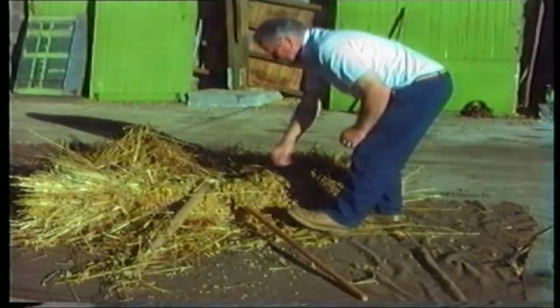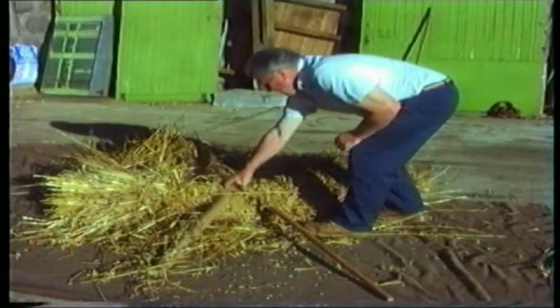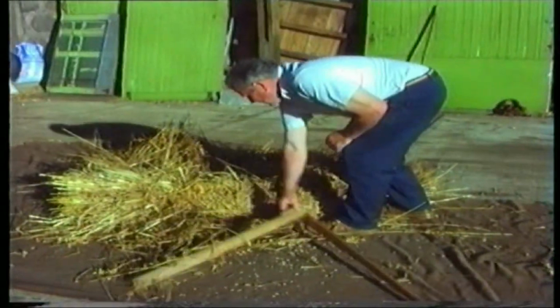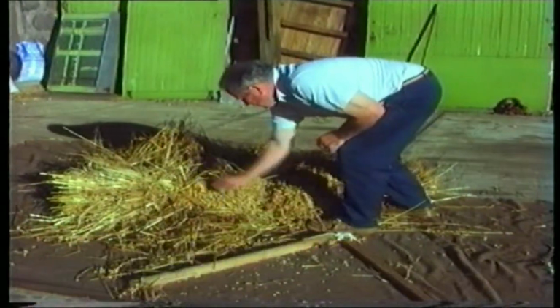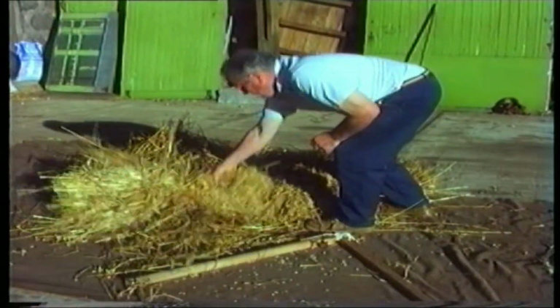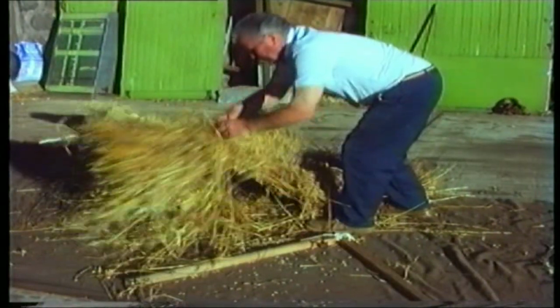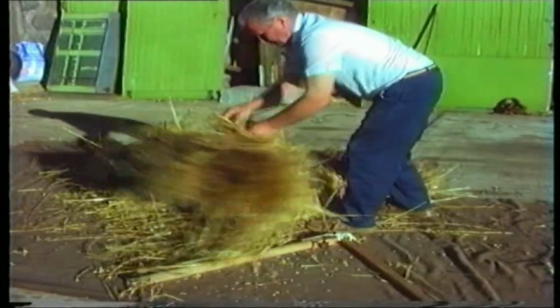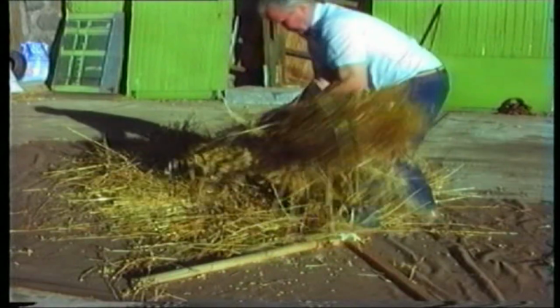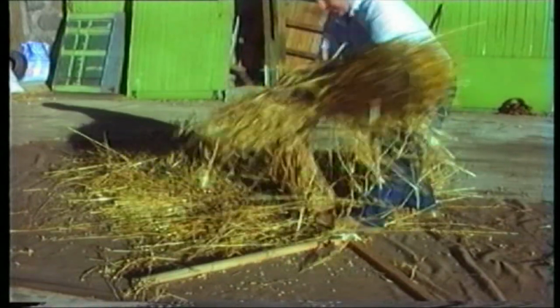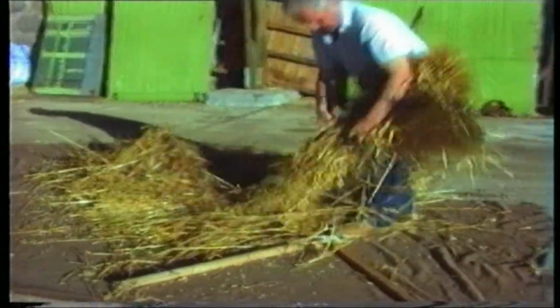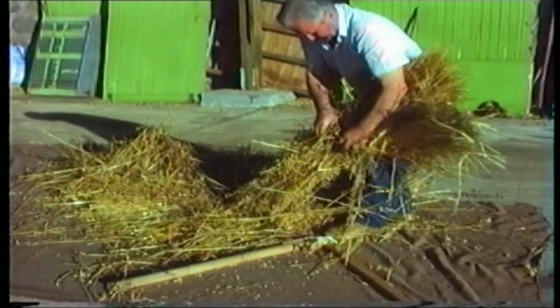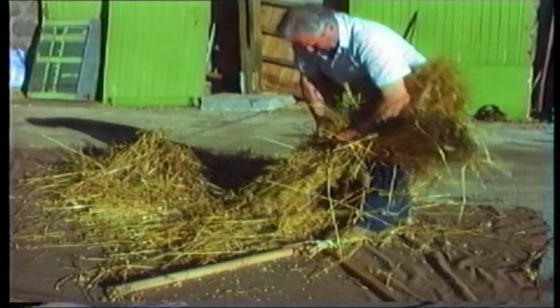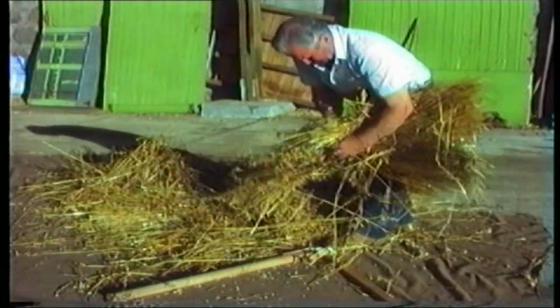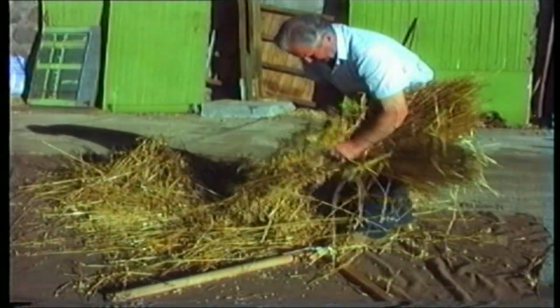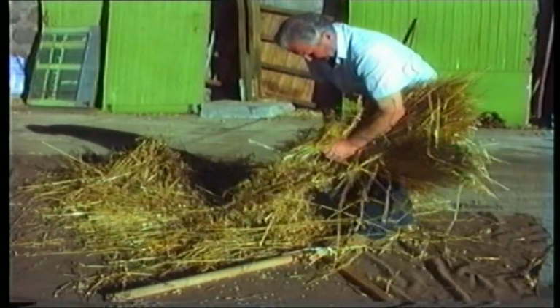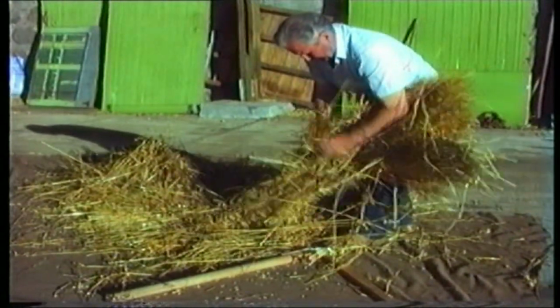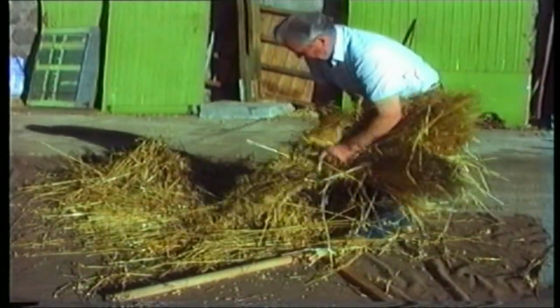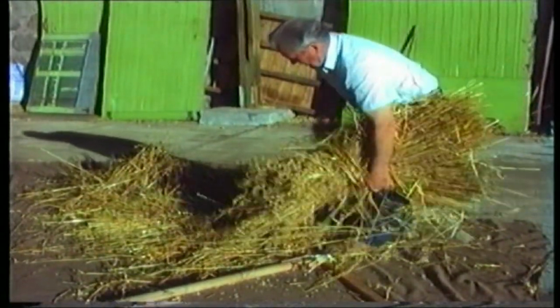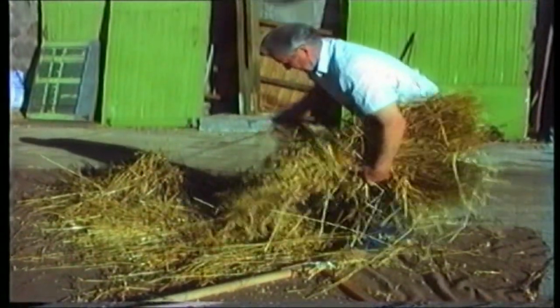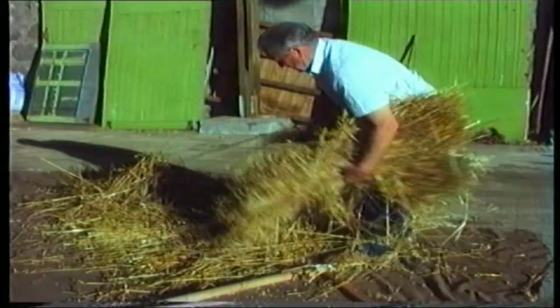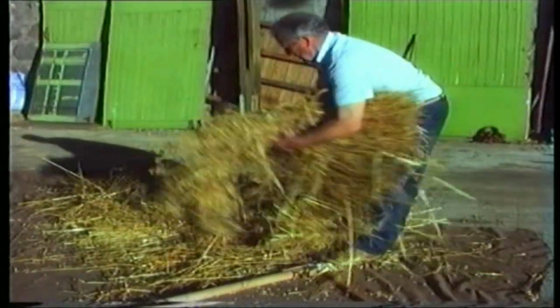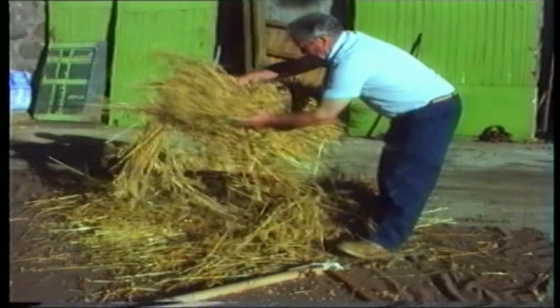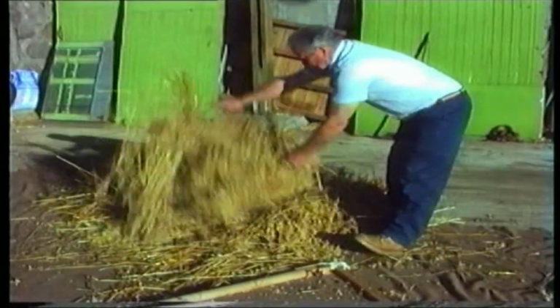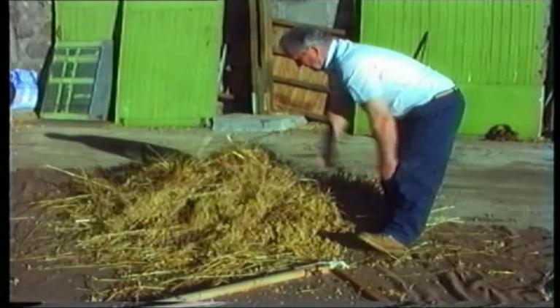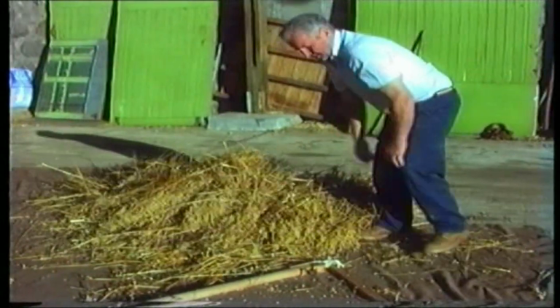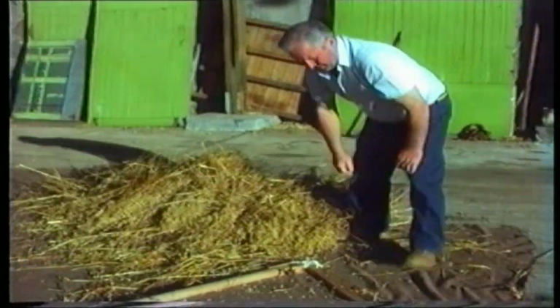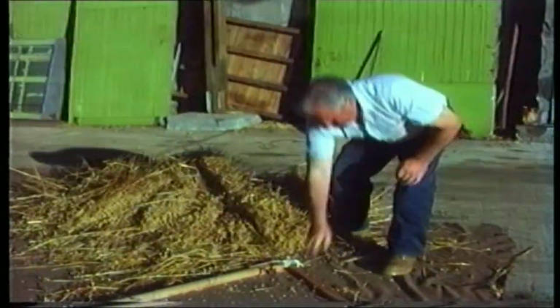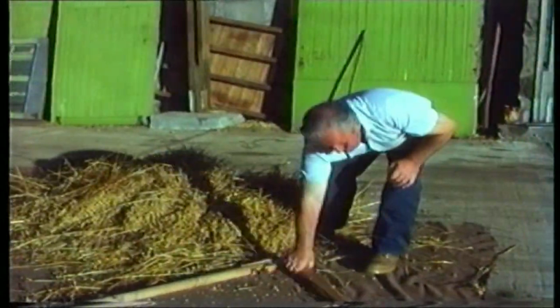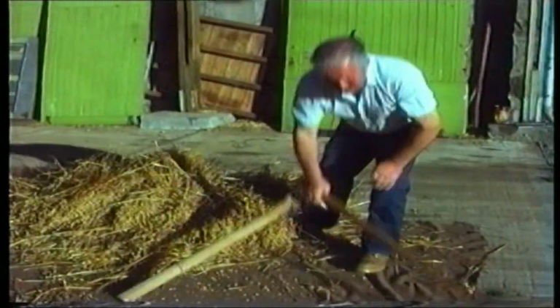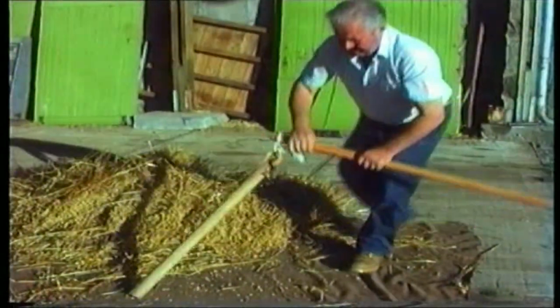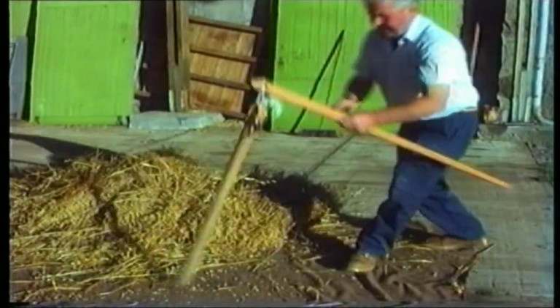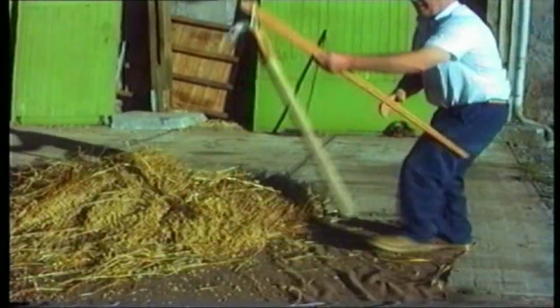During the winter, this was done in the barn. Half a dozen sheaves were spread out like this, and they were hit with the shorter, thicker part of the flail.